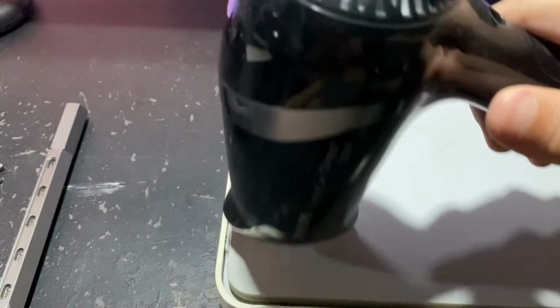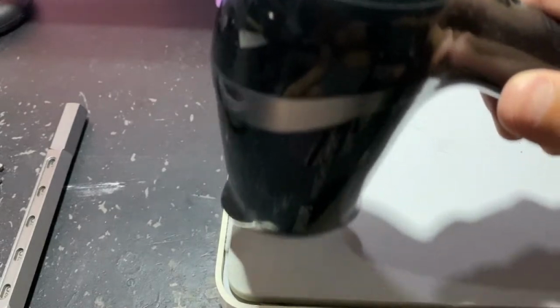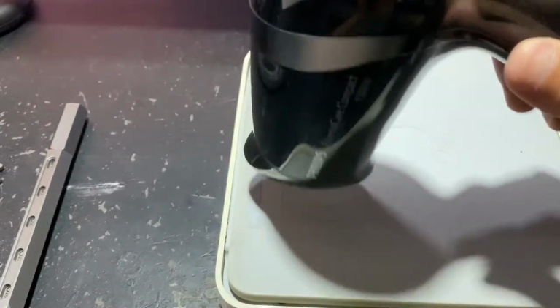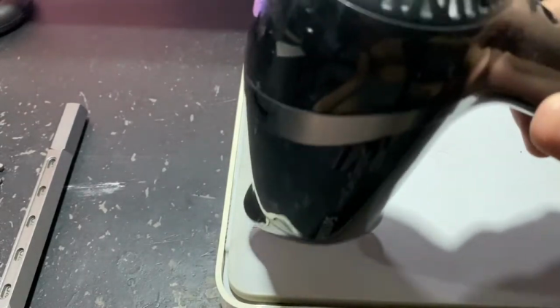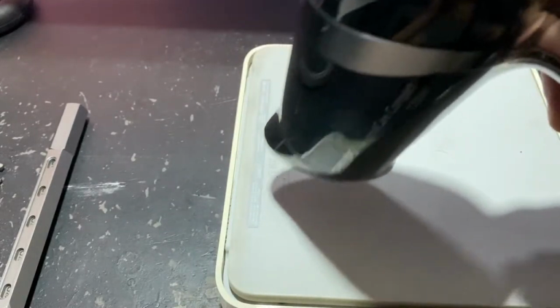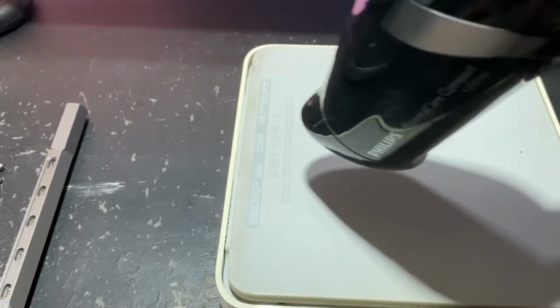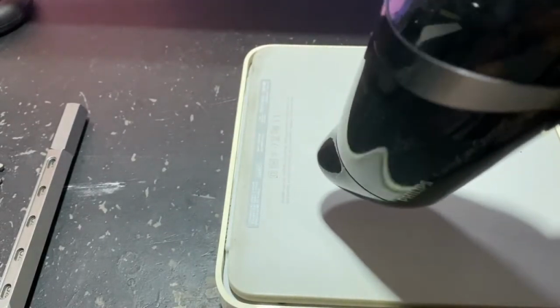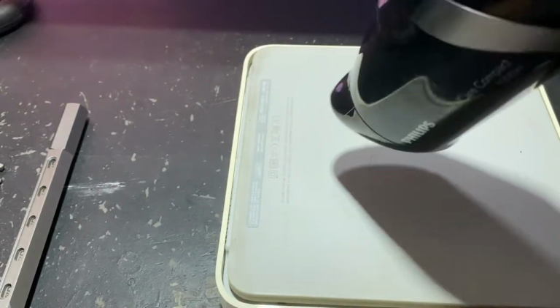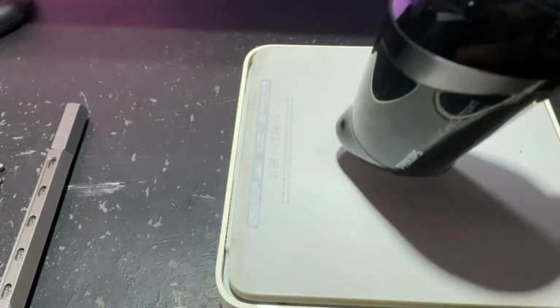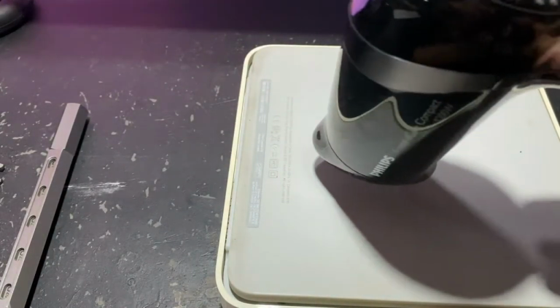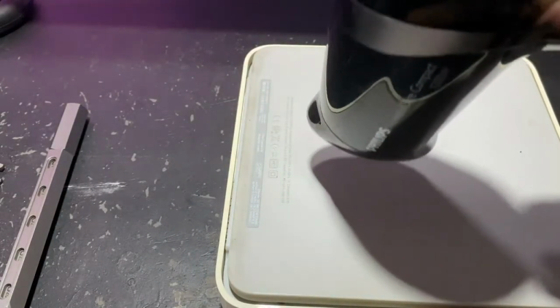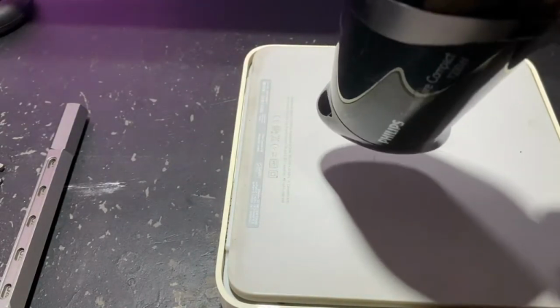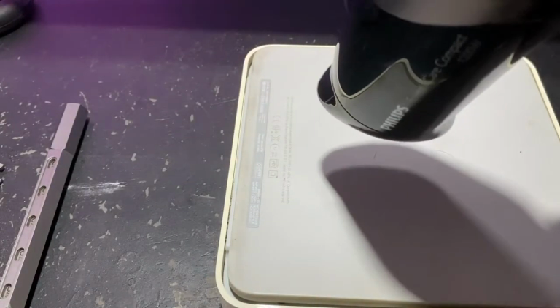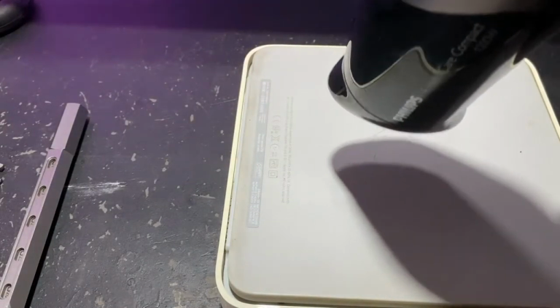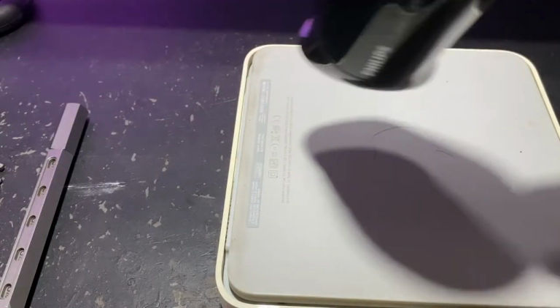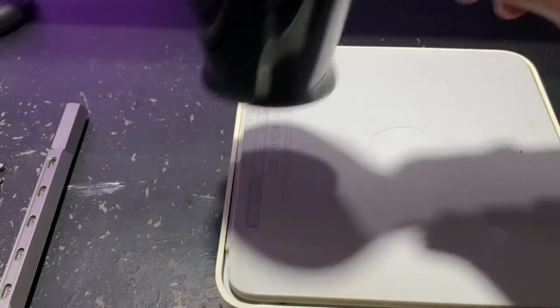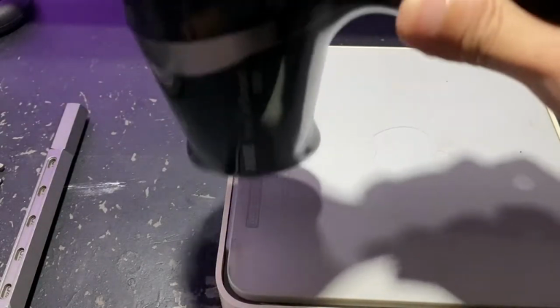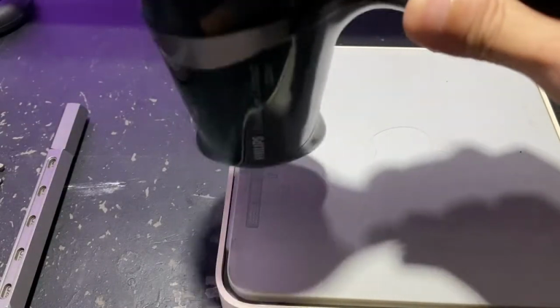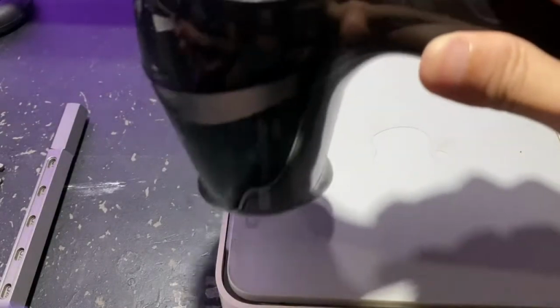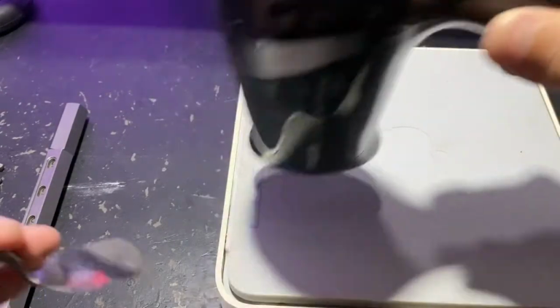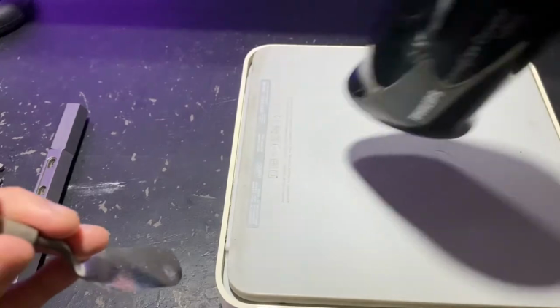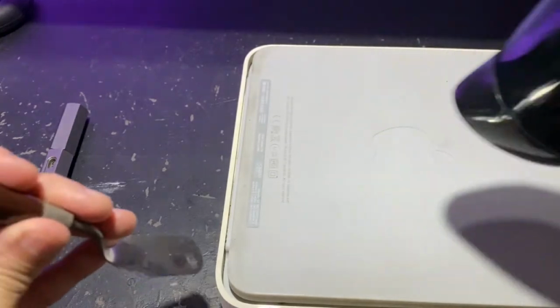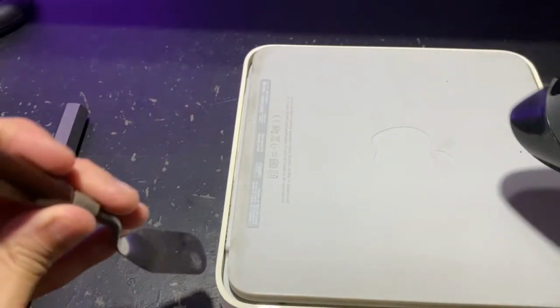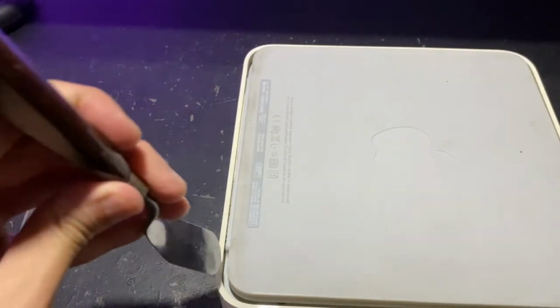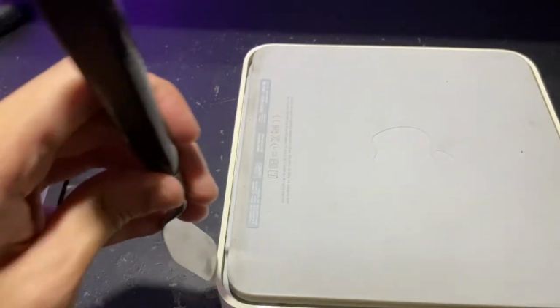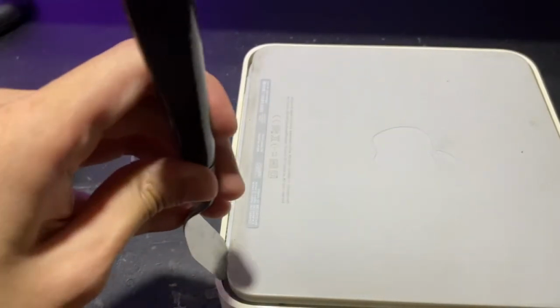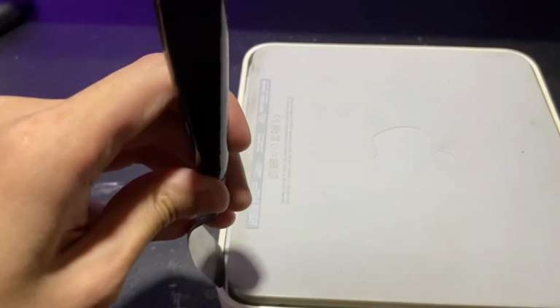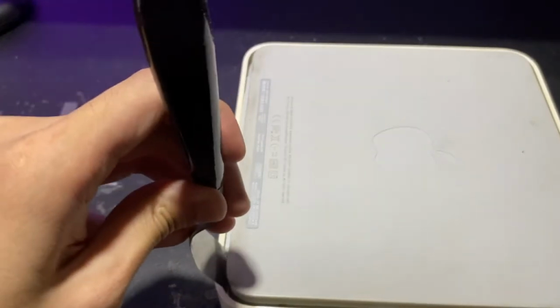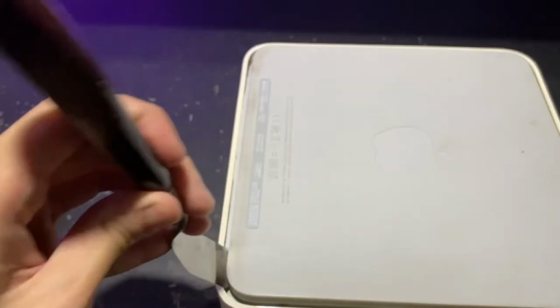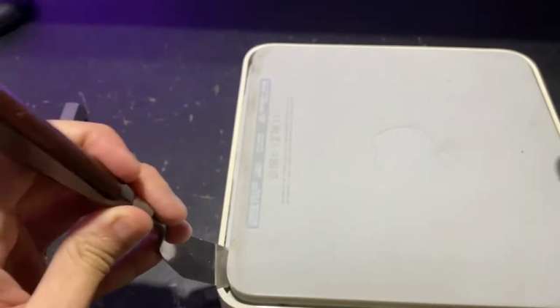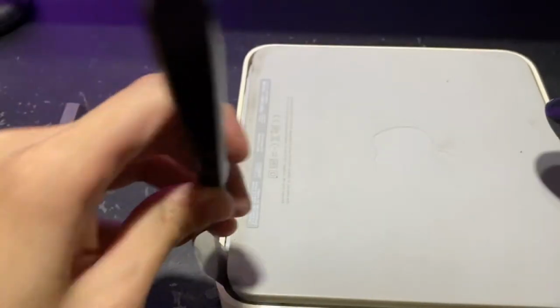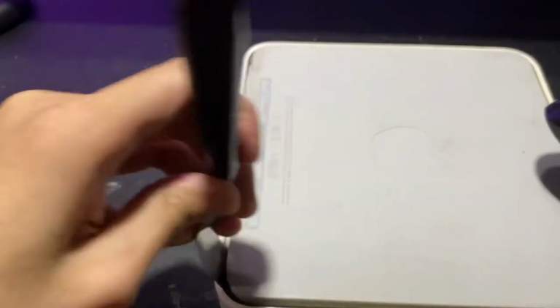So if you're here to learn how to replace the hard disk in your Time Capsule, hopefully this video will give you some confidence. It's not that difficult — in total it took me about 30 minutes.